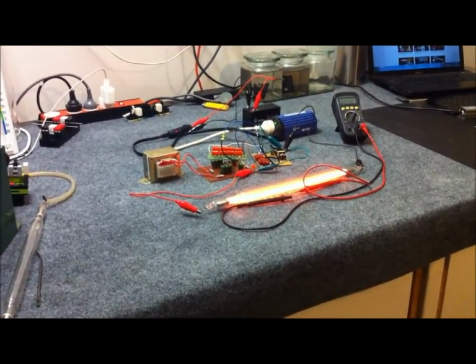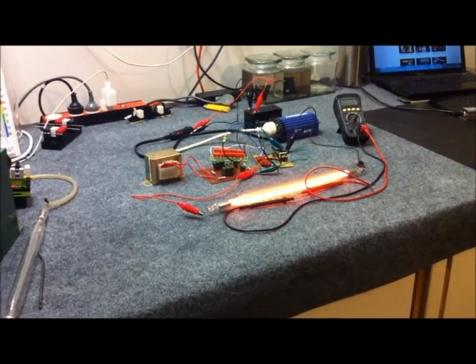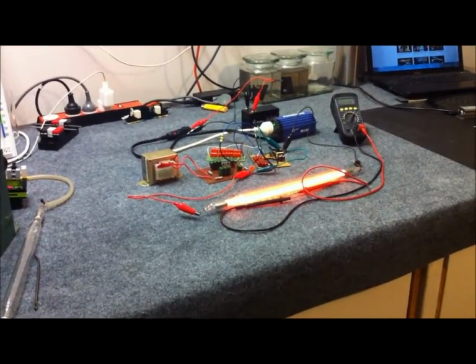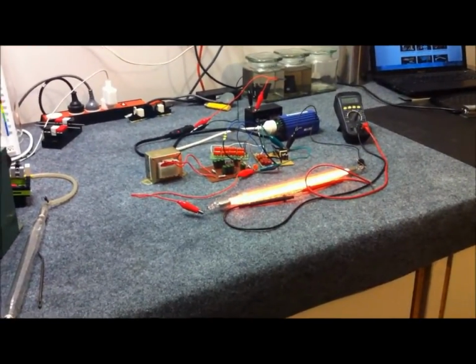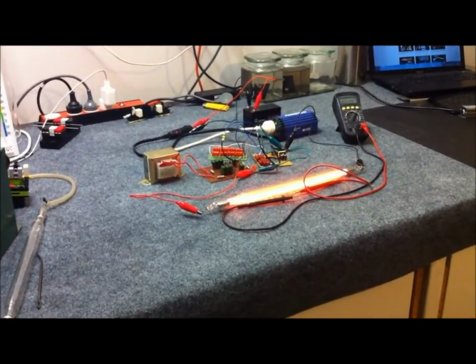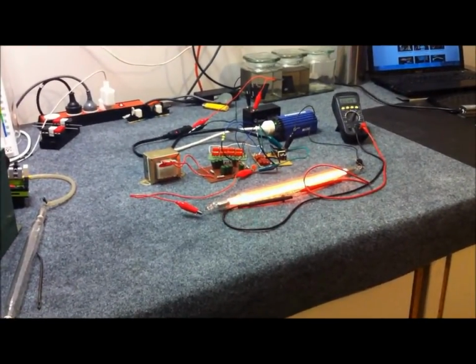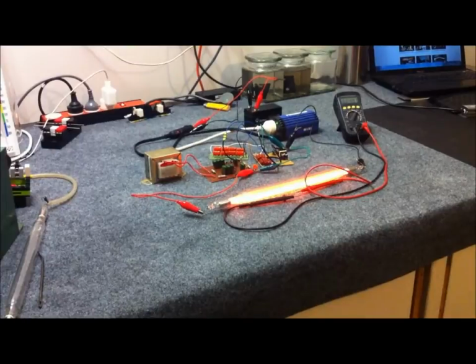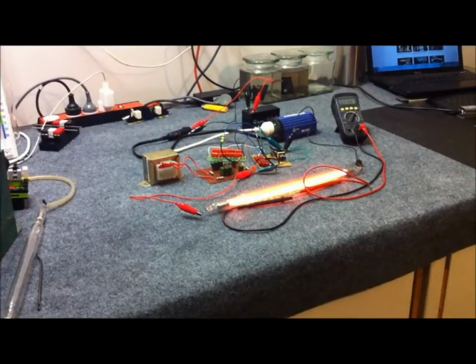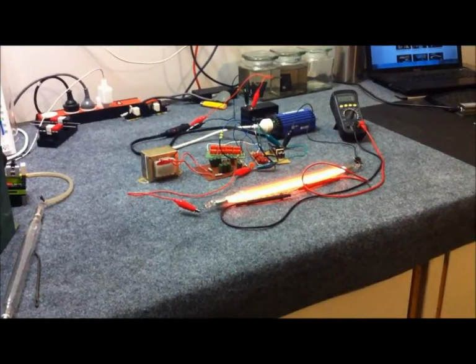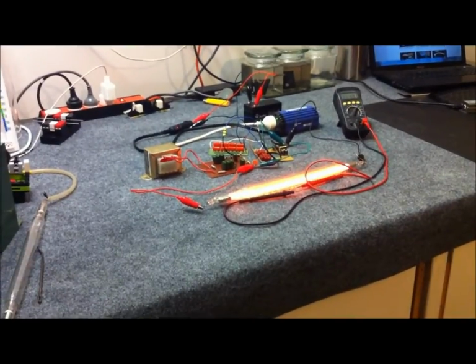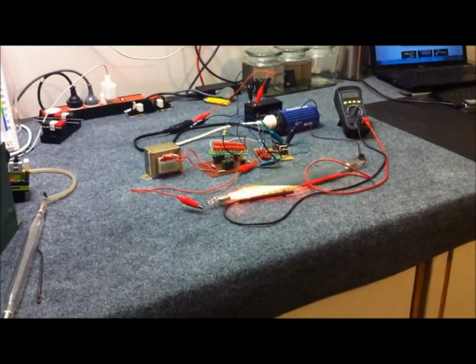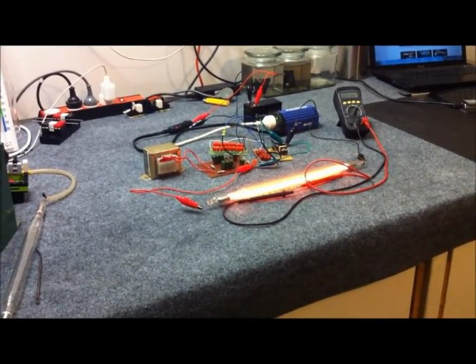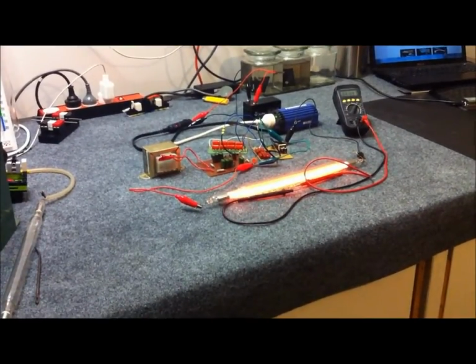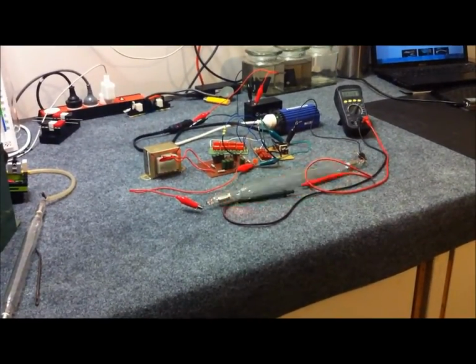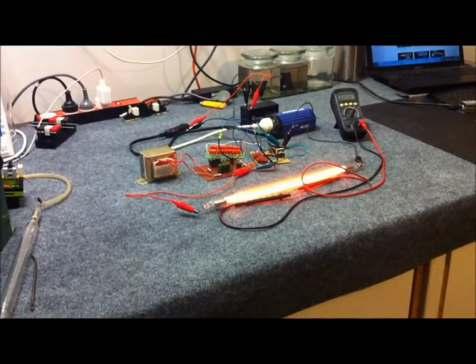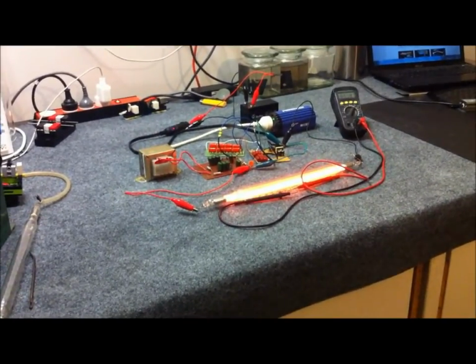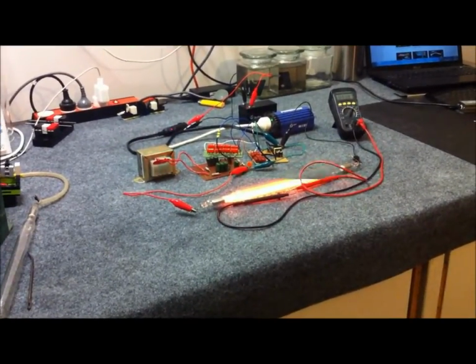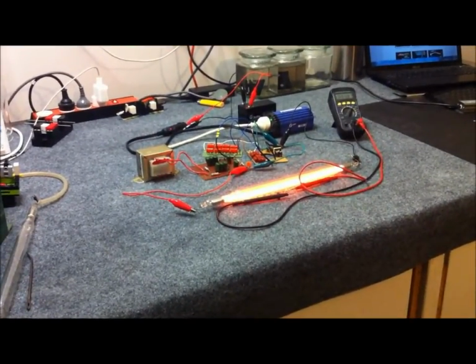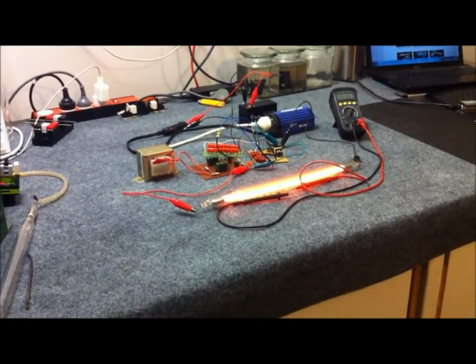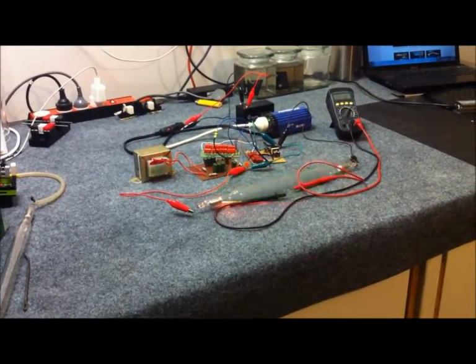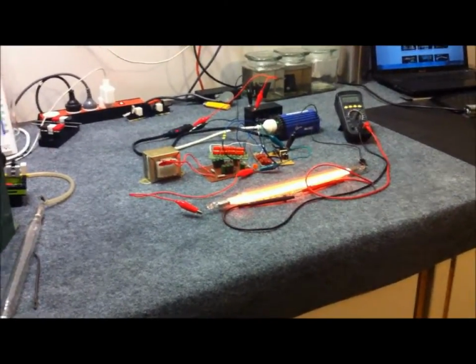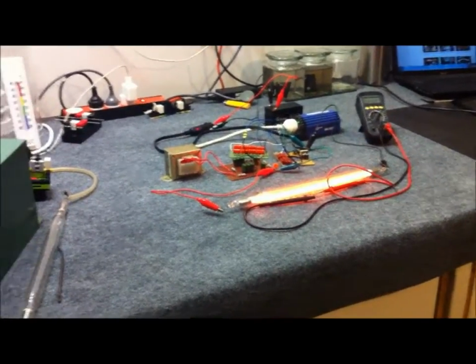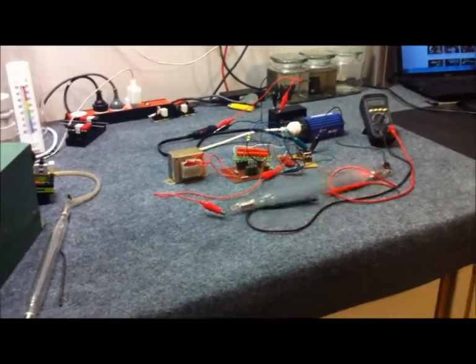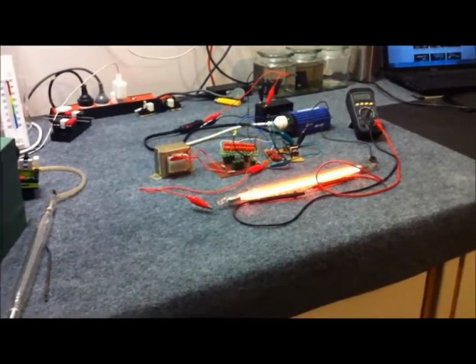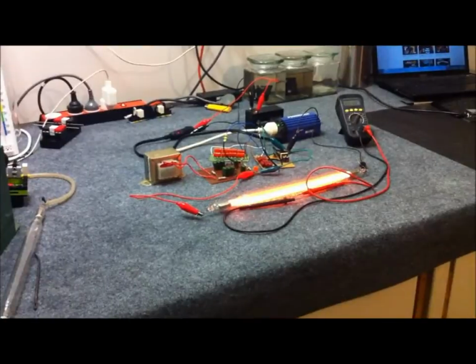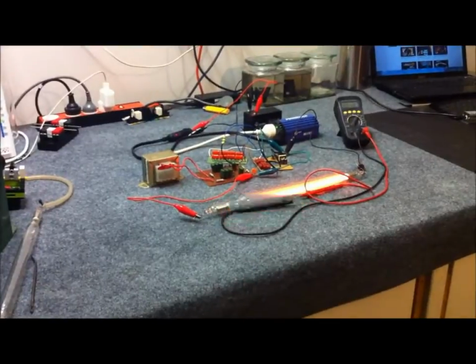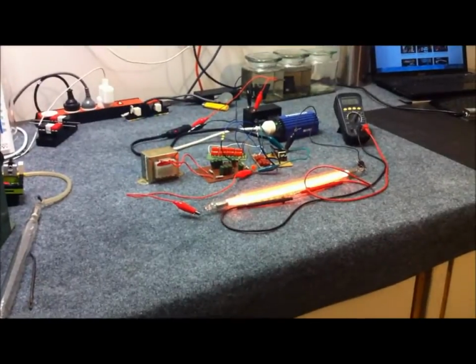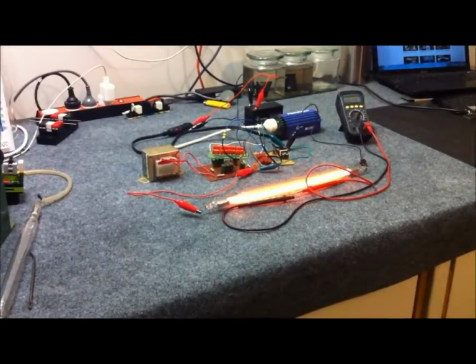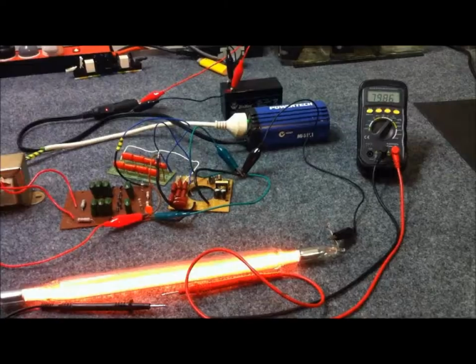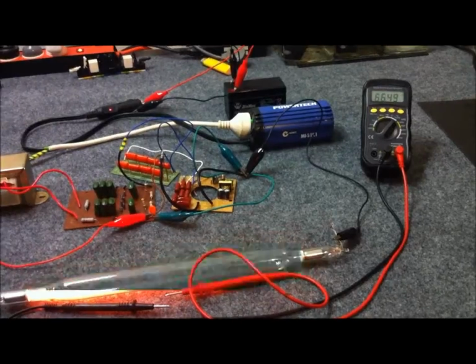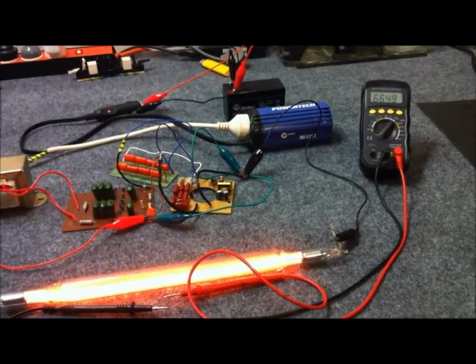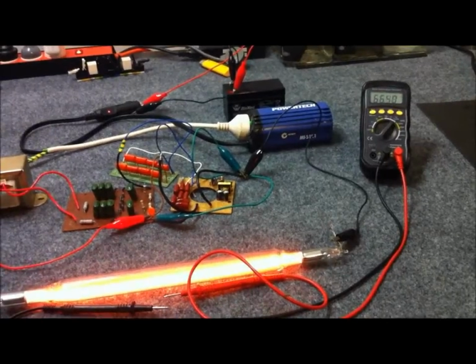Anyway, we'll be doing more with this power supply and some more experiments soon. But as you can see, a lot of stuff going on. Thanks for watching.